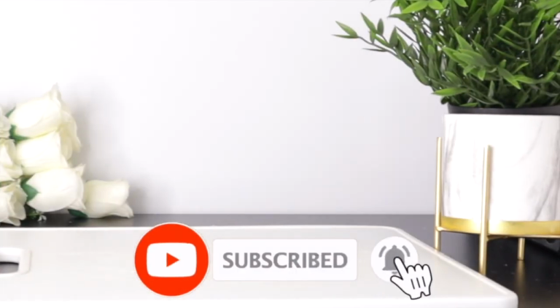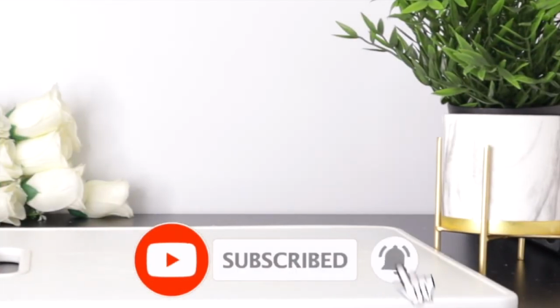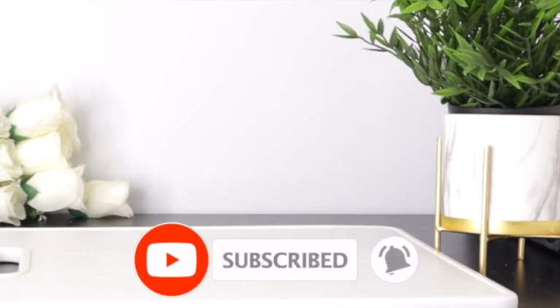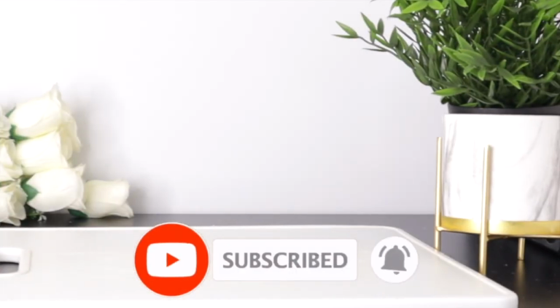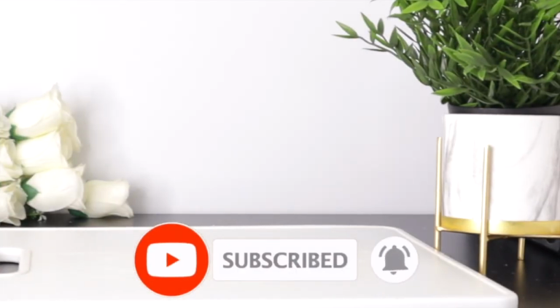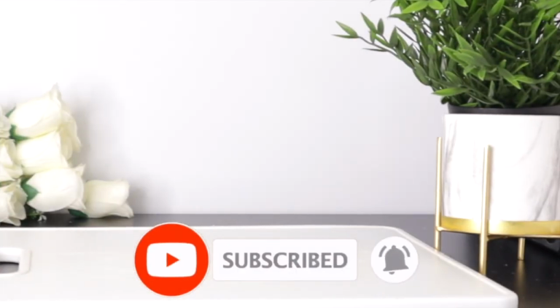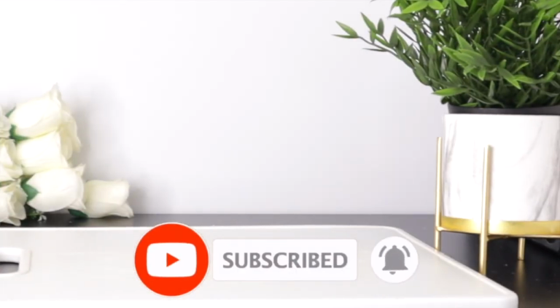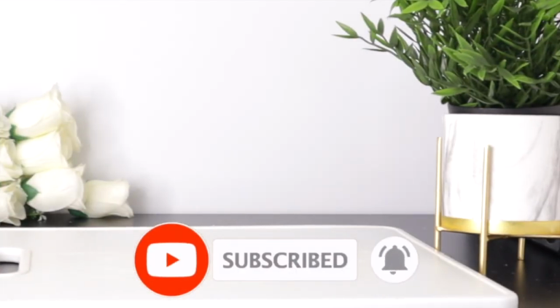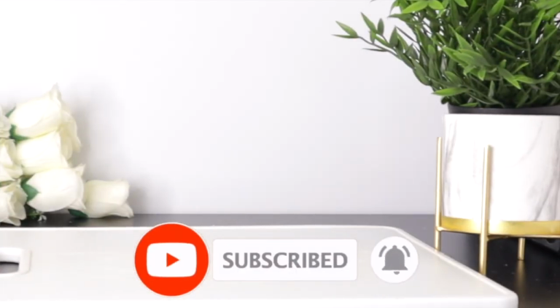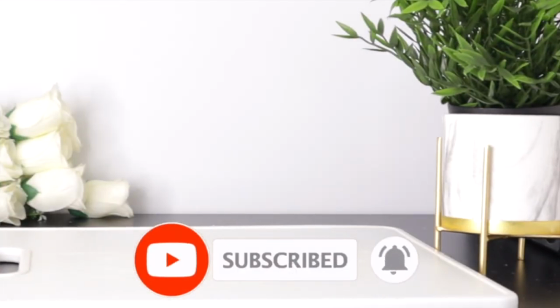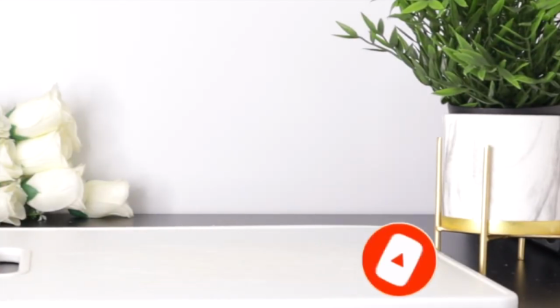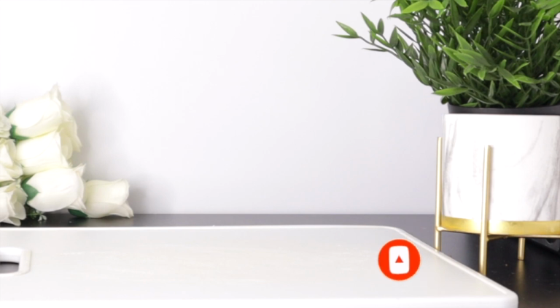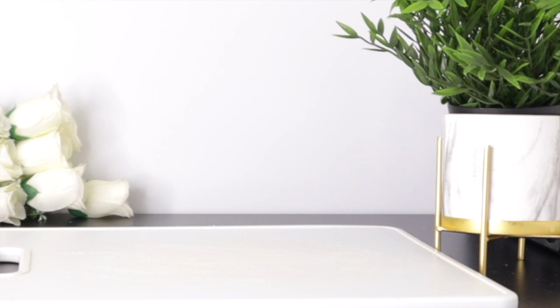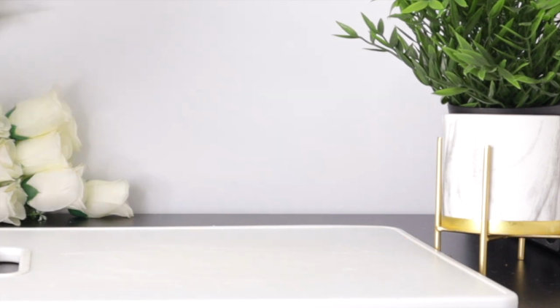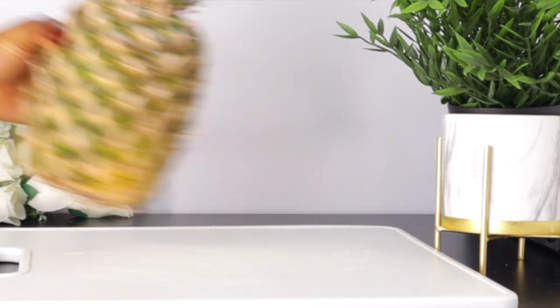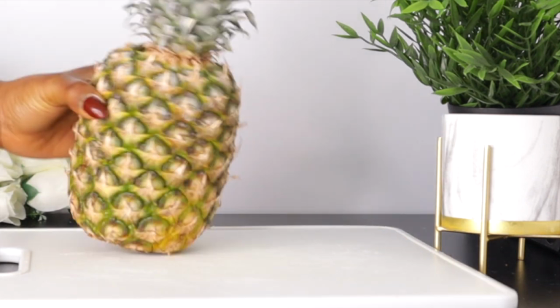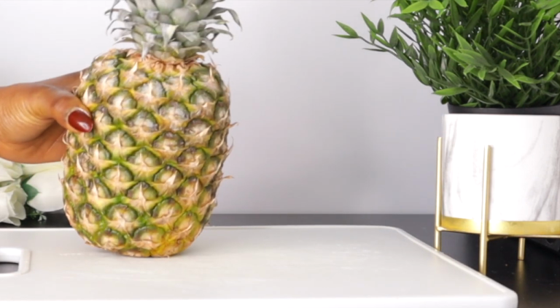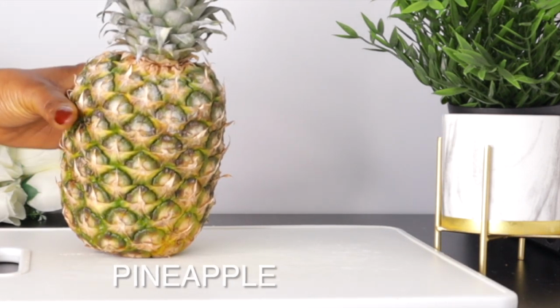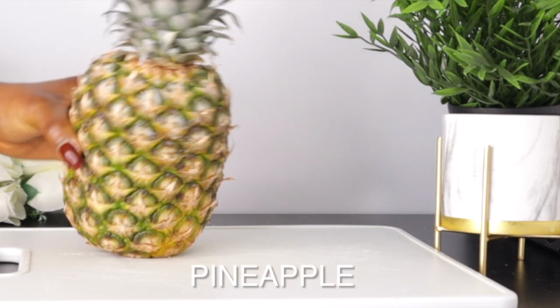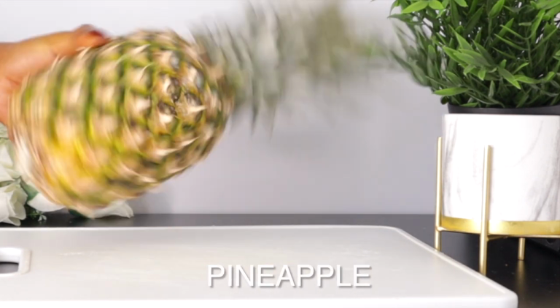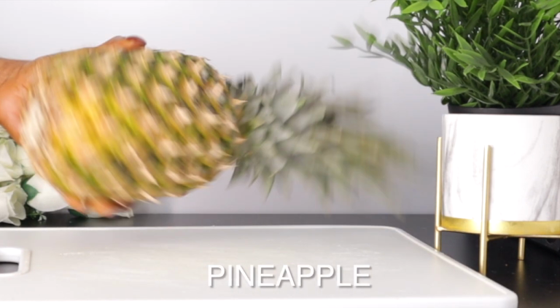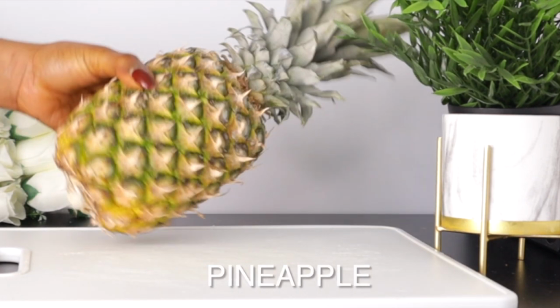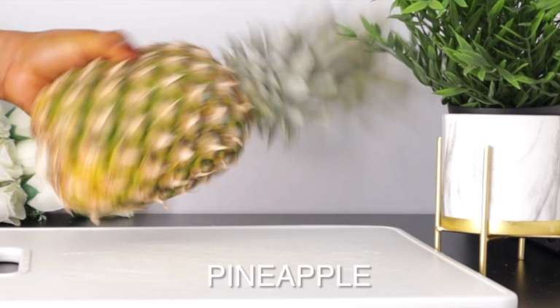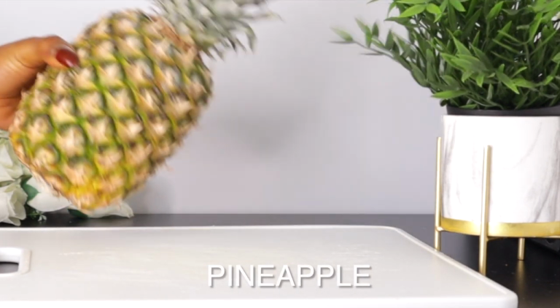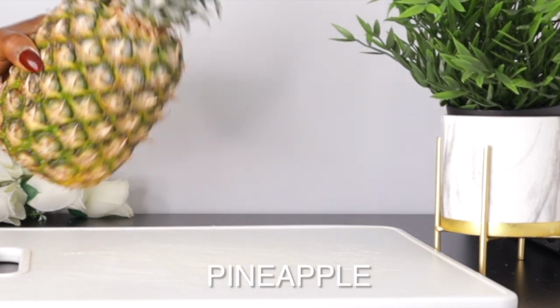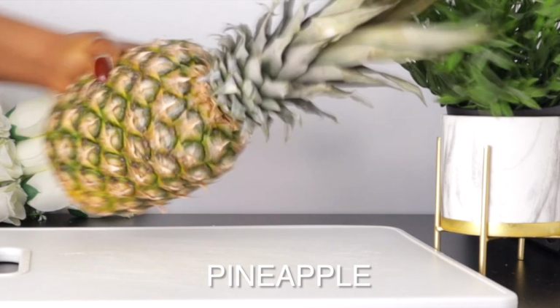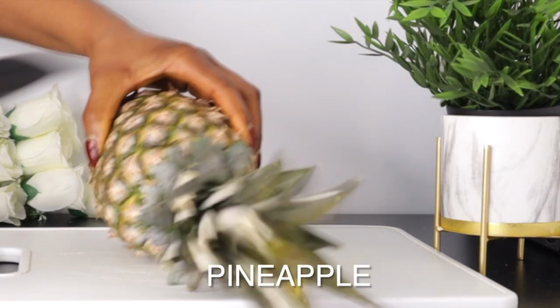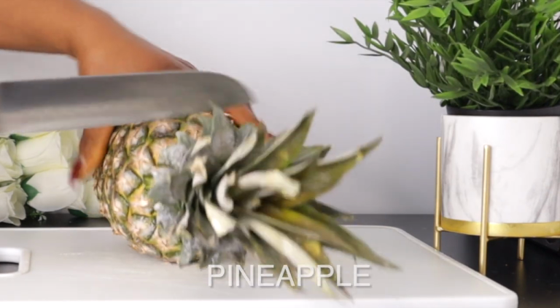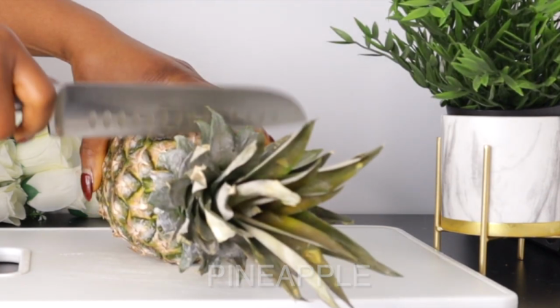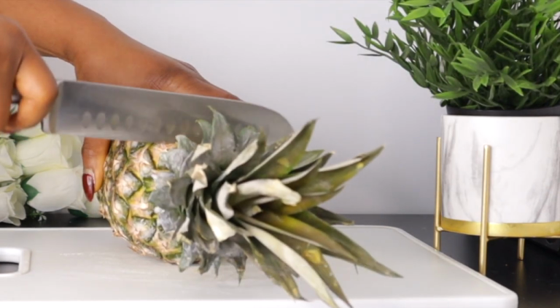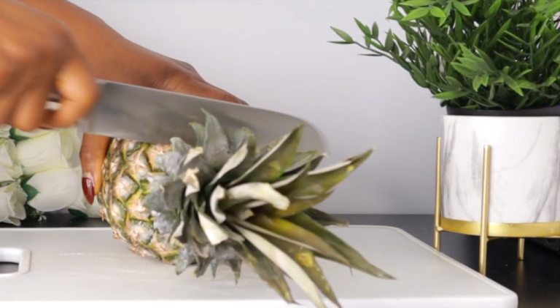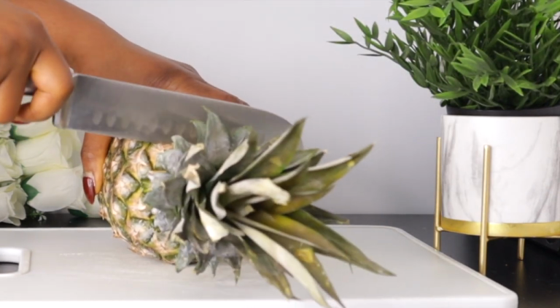If you're new to this channel, don't forget to subscribe, and I thank my returning subscribers for coming back. To make this wonderful recipe that will help to glow your skin and make it soft and smooth, the first ingredient we are going to need is pineapple.